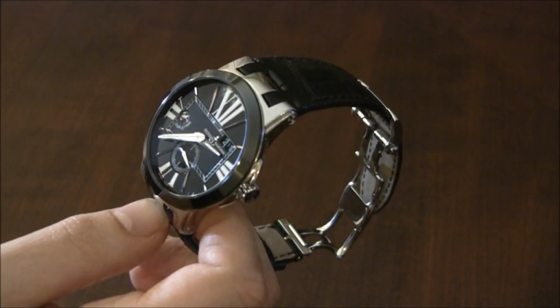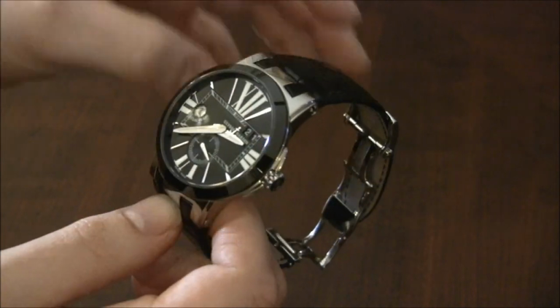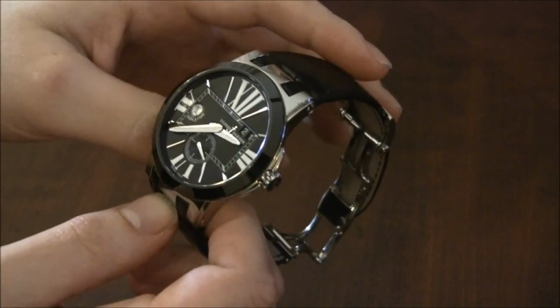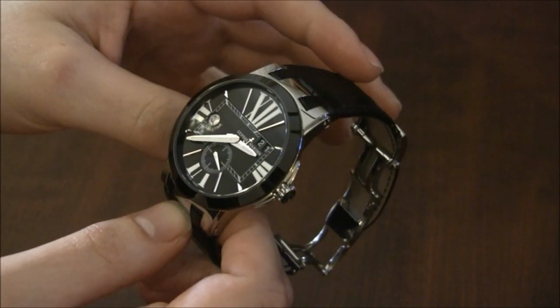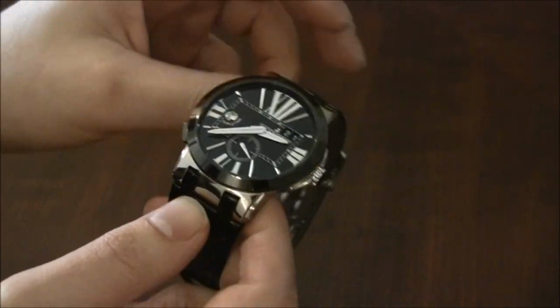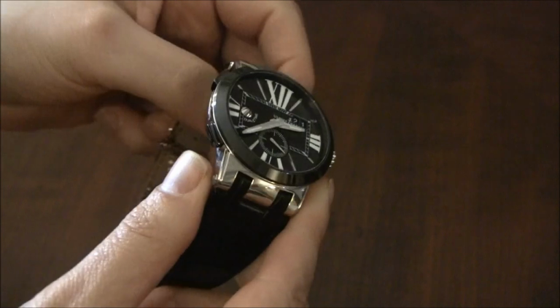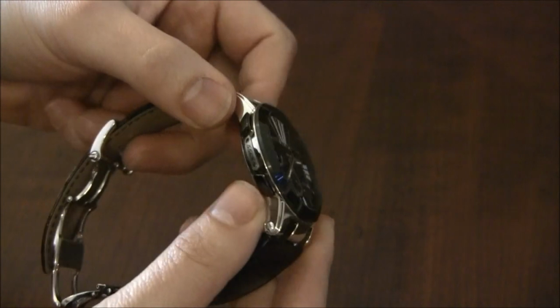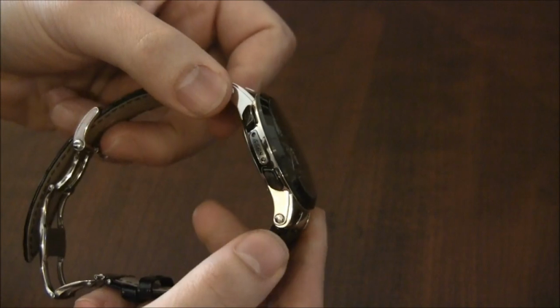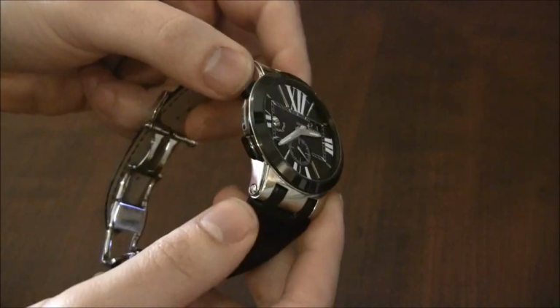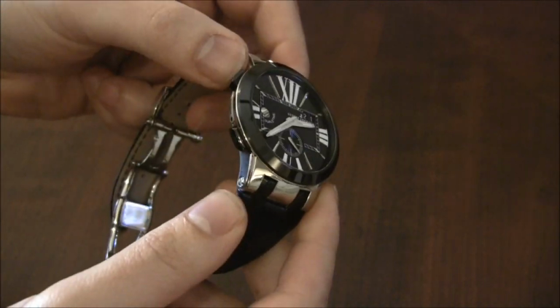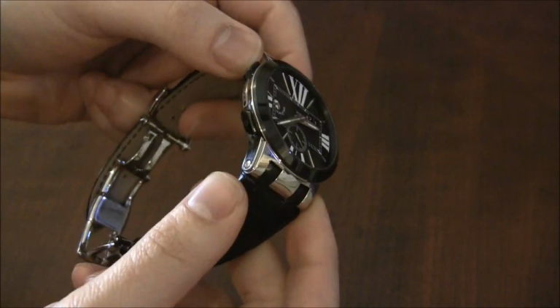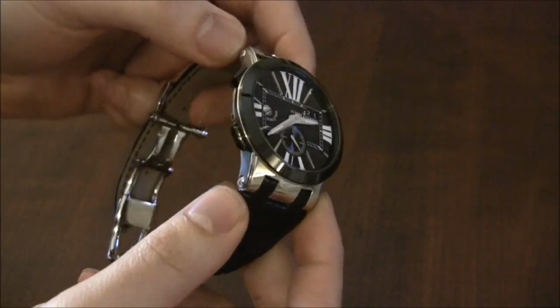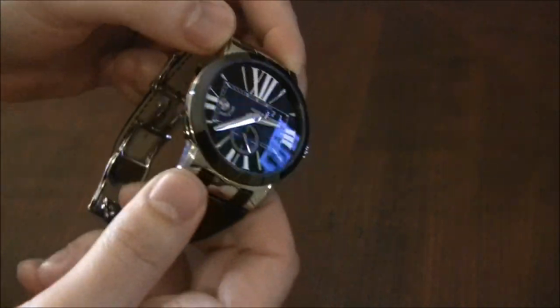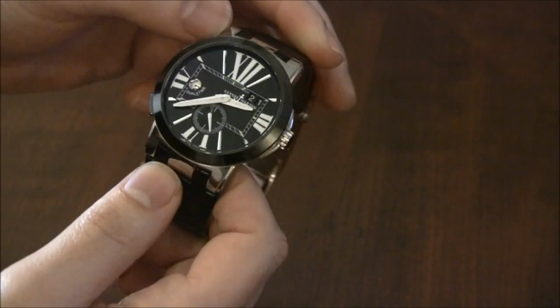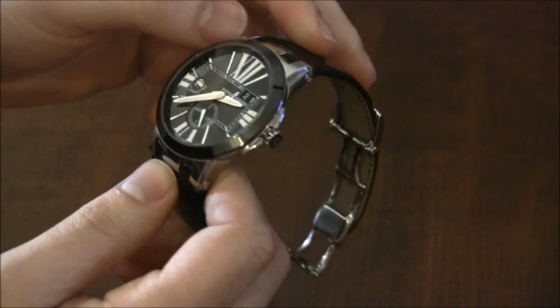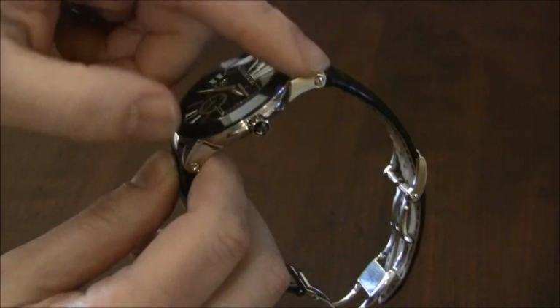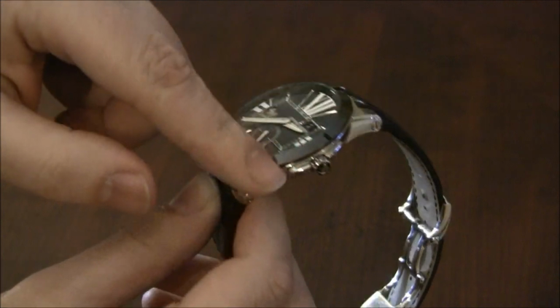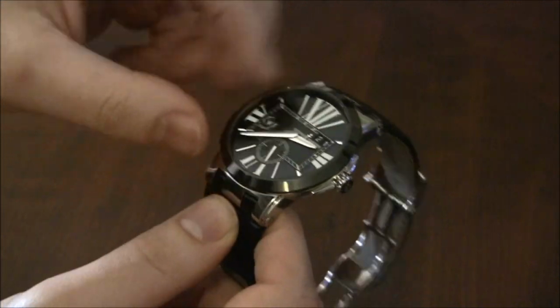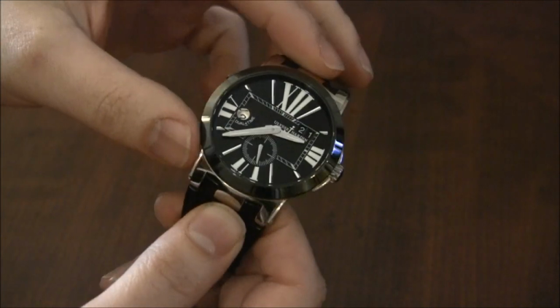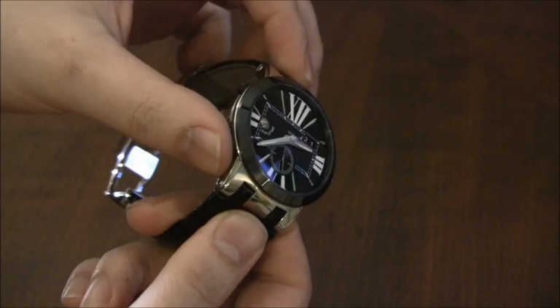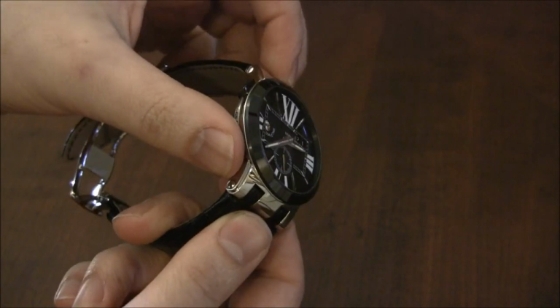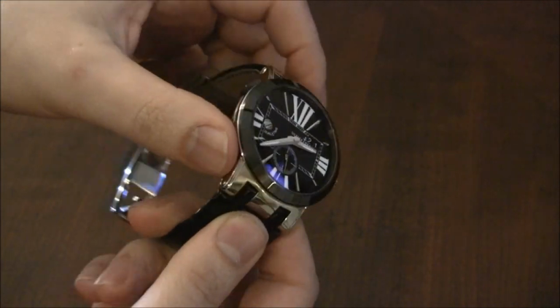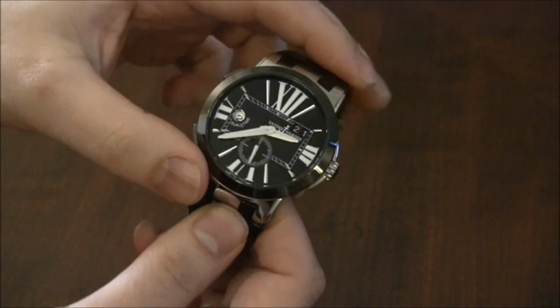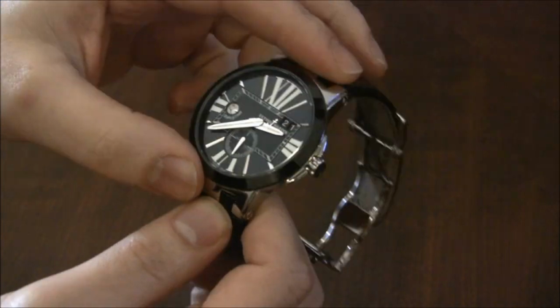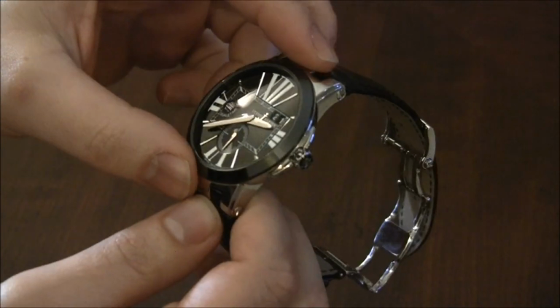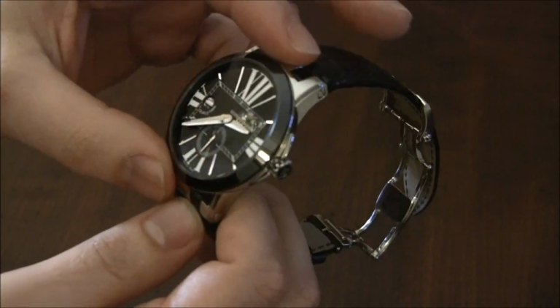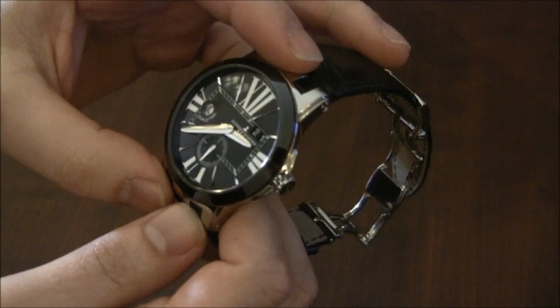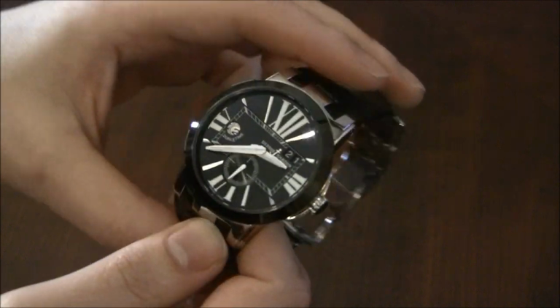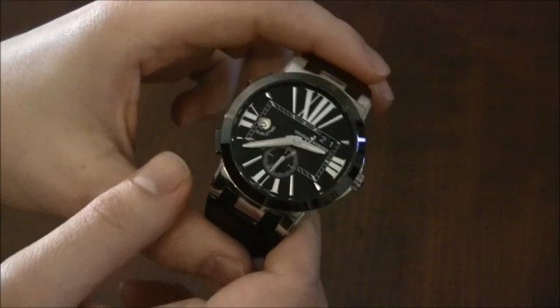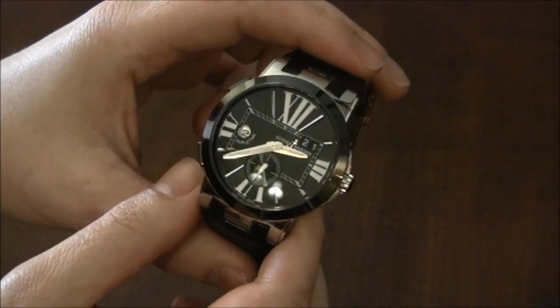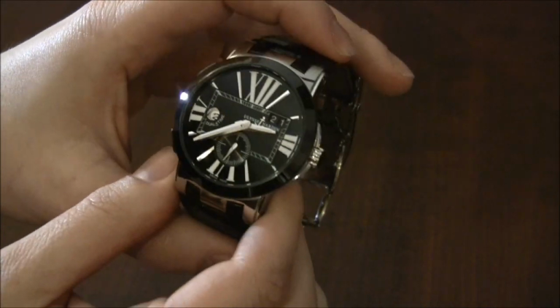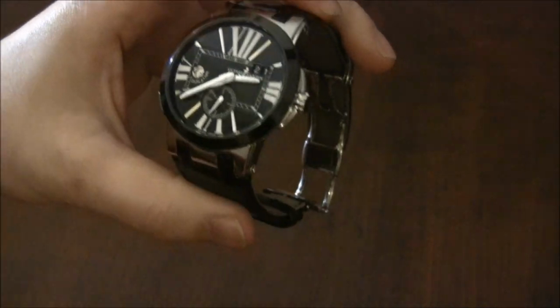The case is 42 millimeters wide. This version is in steel — they have versions in gold and other materials as well. This one has a black ceramic bezel, highly polished, looks great, and is very scratch resistant. The dial is amazing and does some very special things.